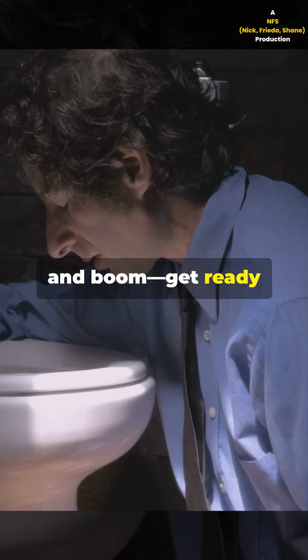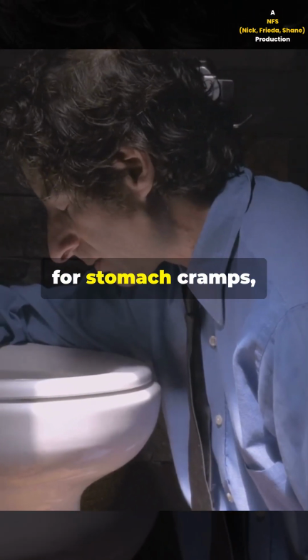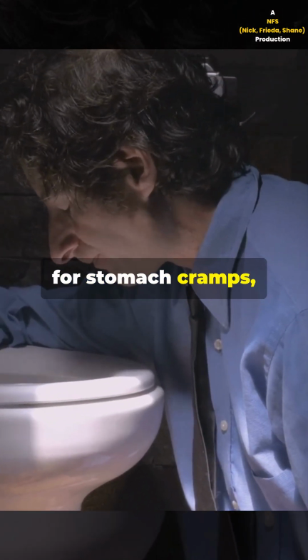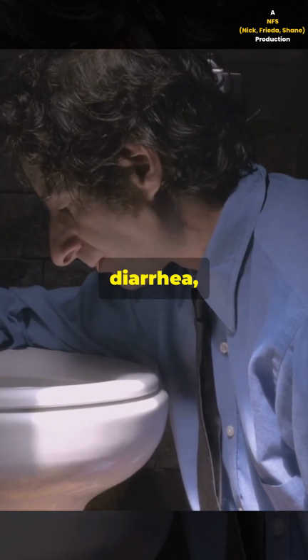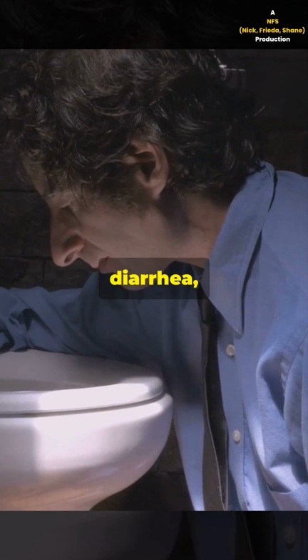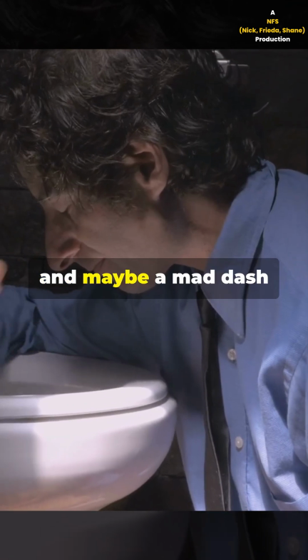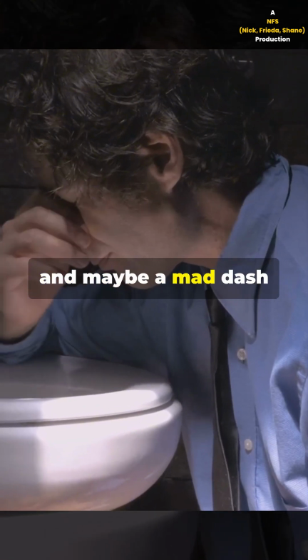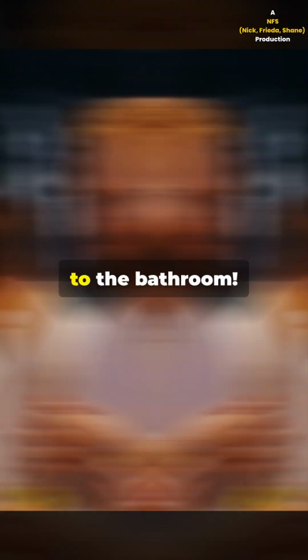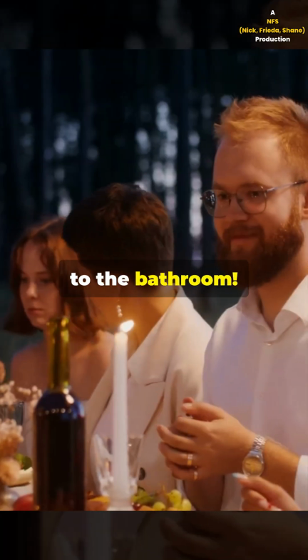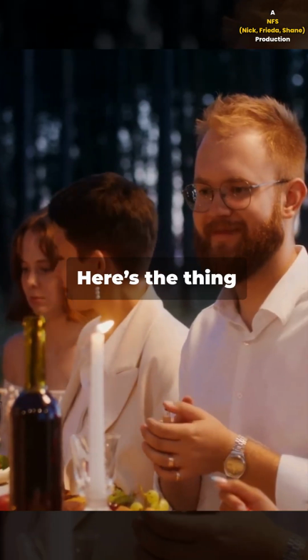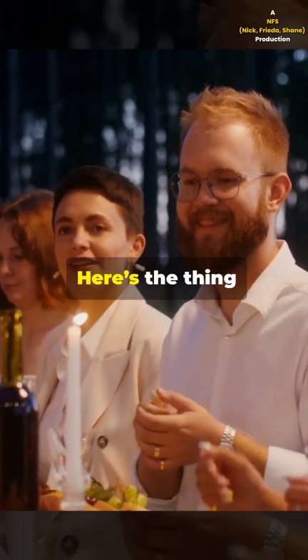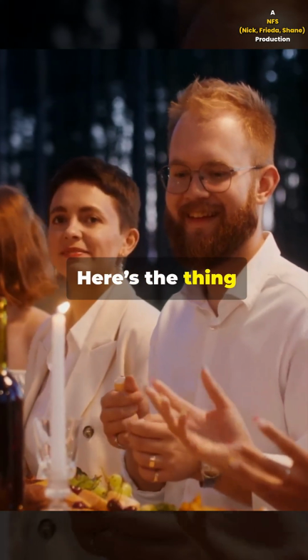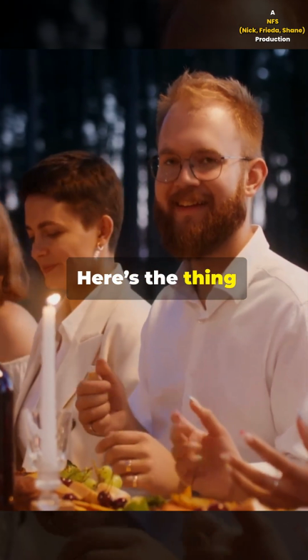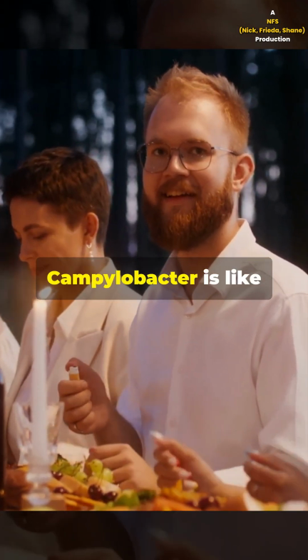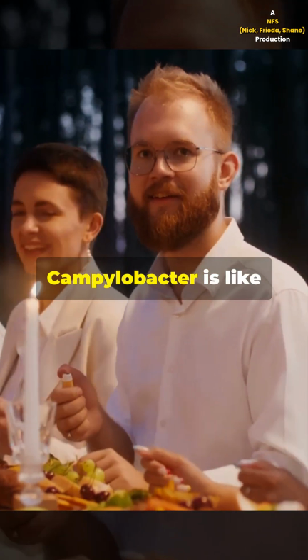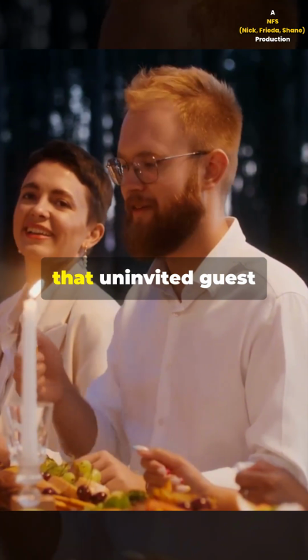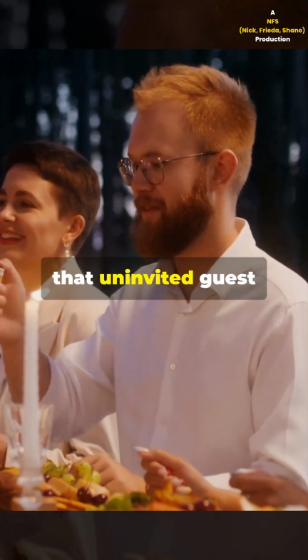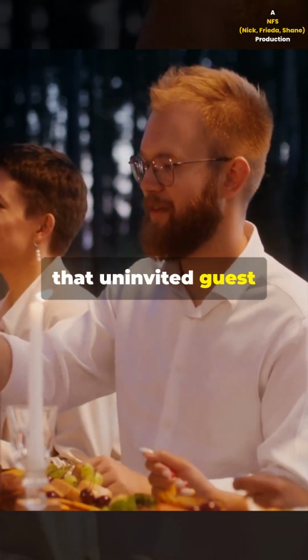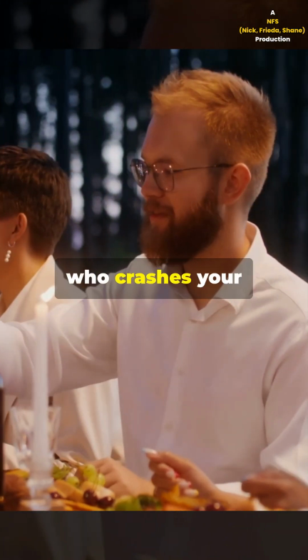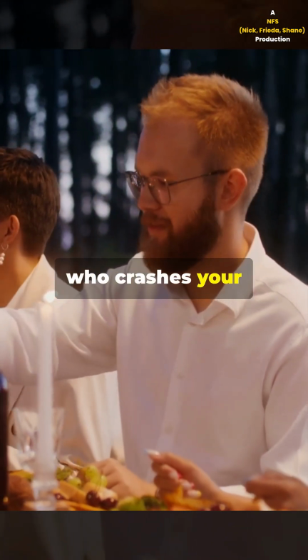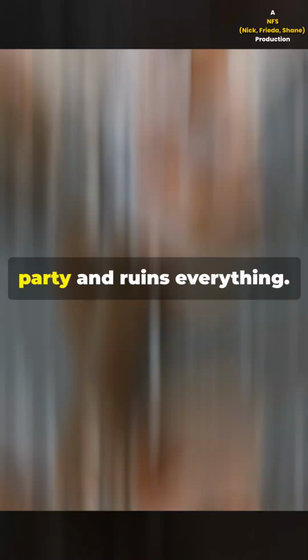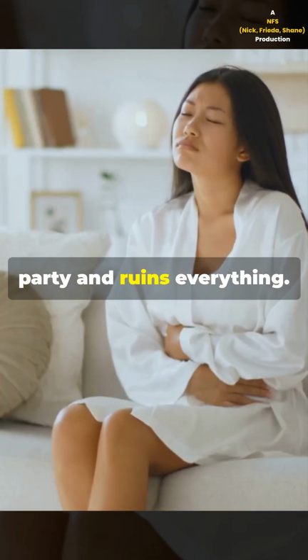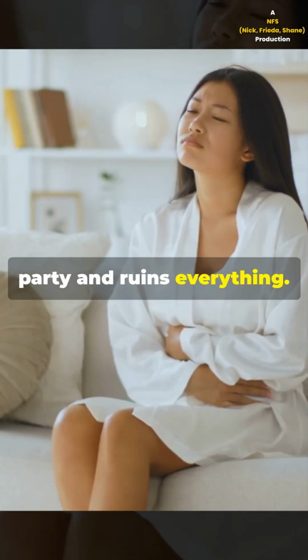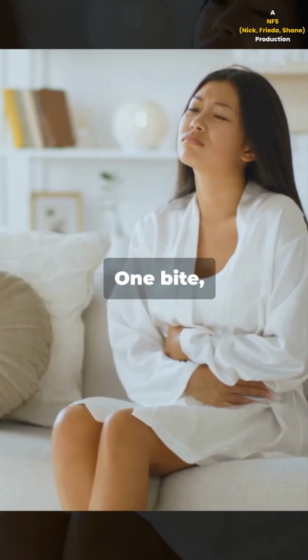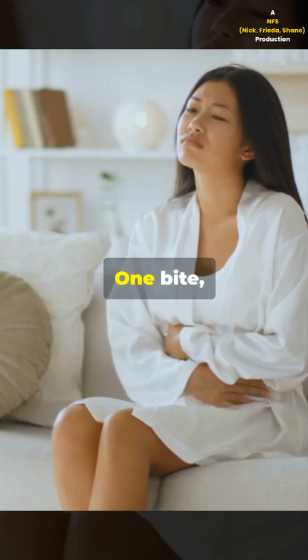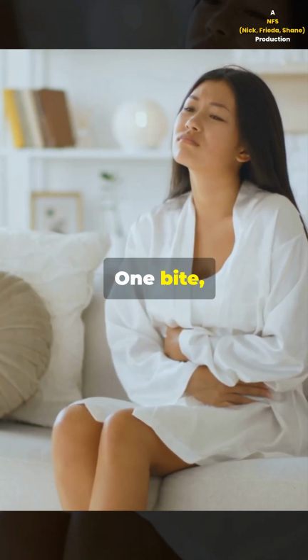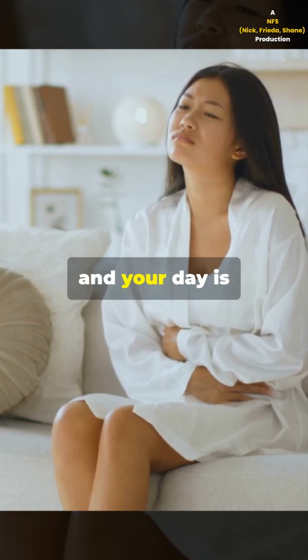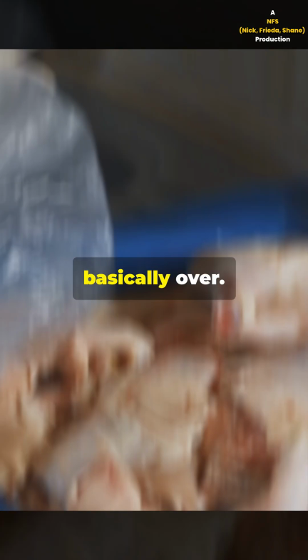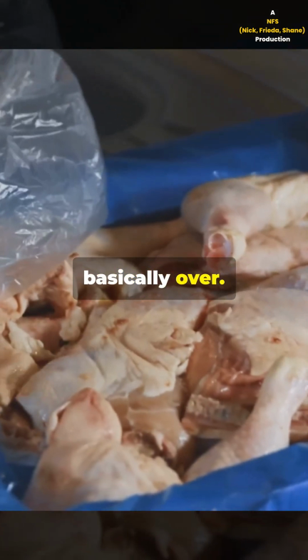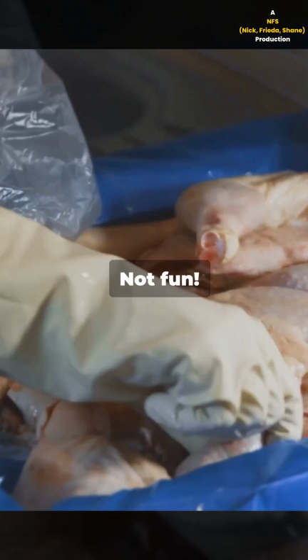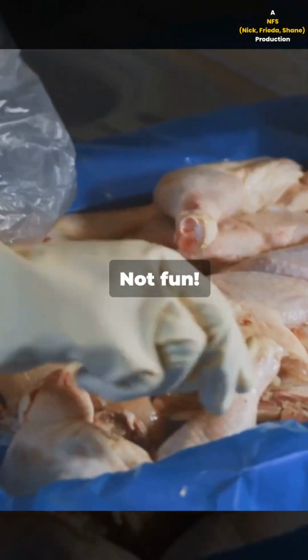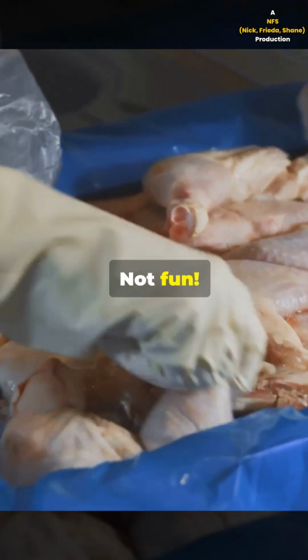Get ready for stomach cramps, diarrhea, and maybe a mad dash to the bathroom. Campylobacter is like that uninvited guest who crashes your party and ruins everything. One bite and your day is basically over. Not fun.